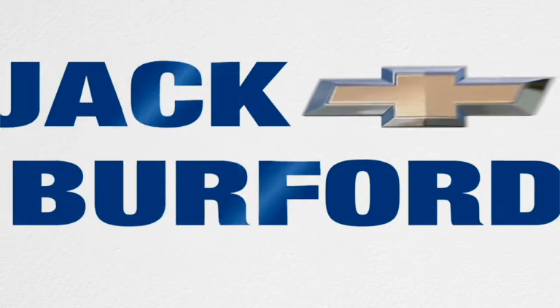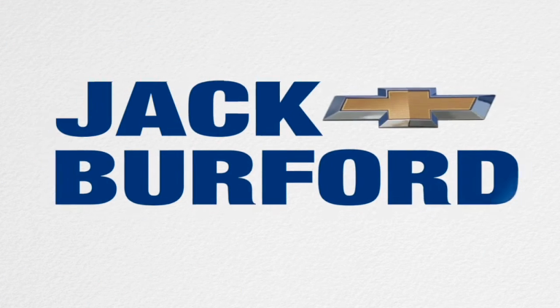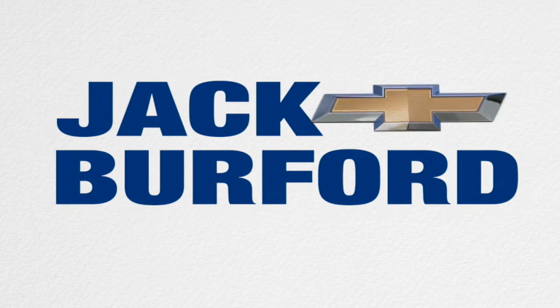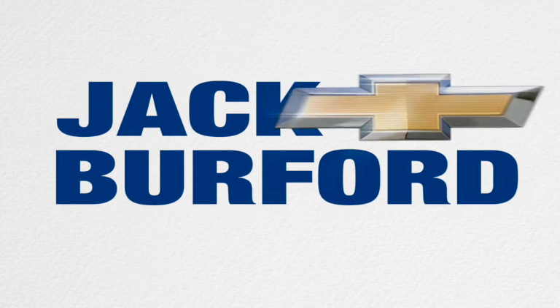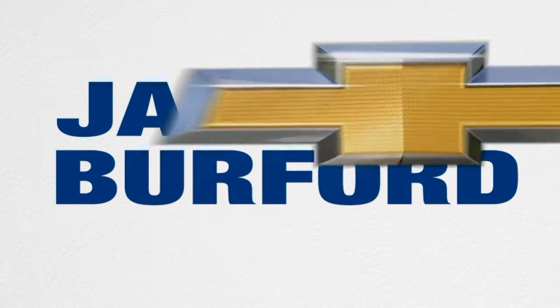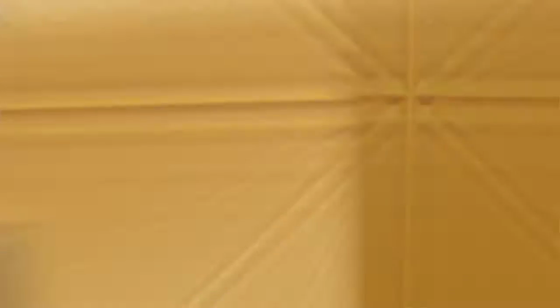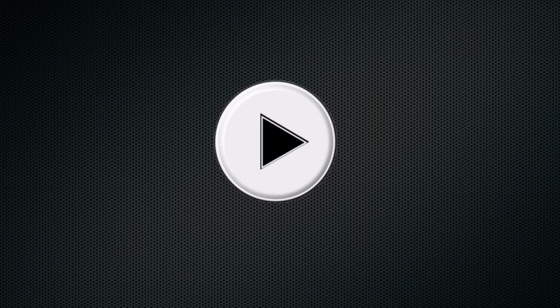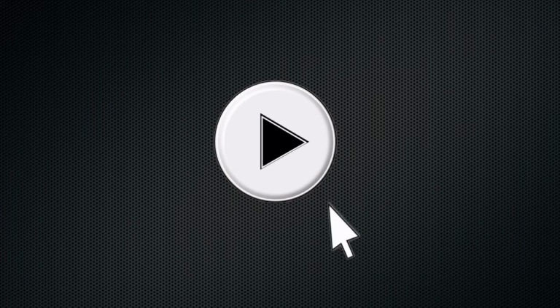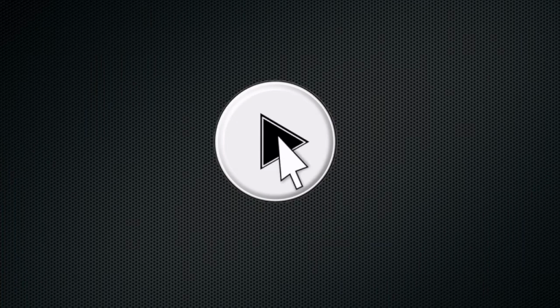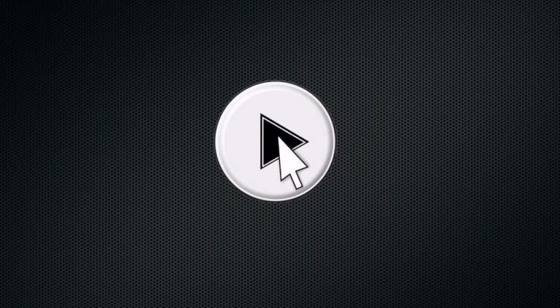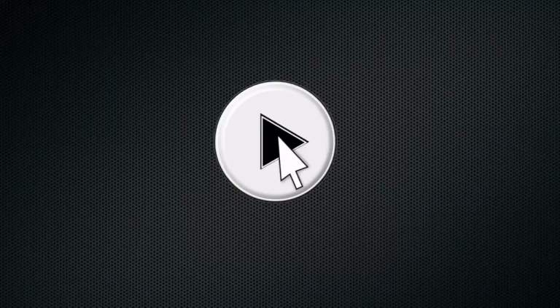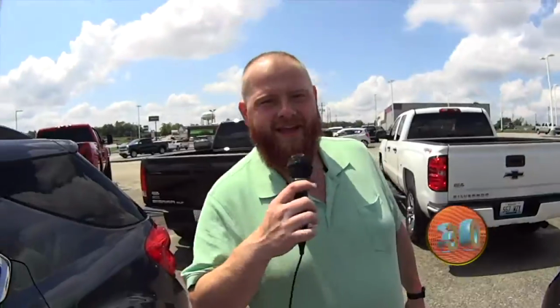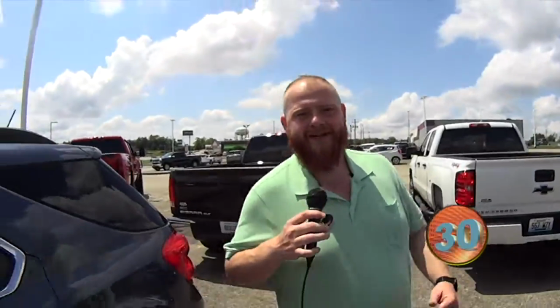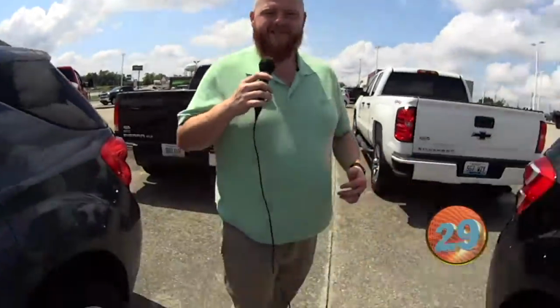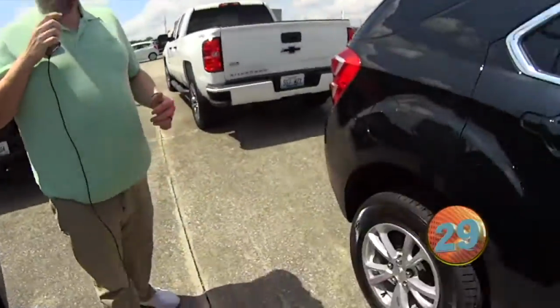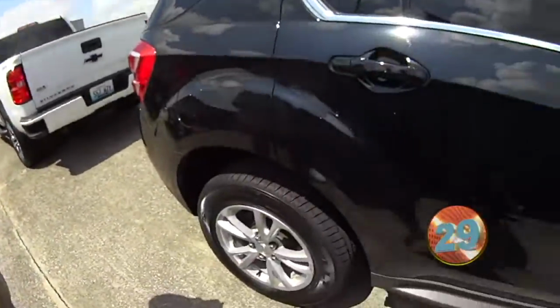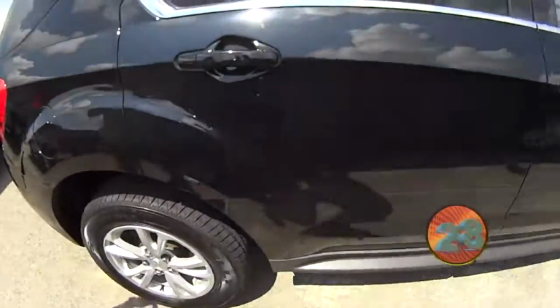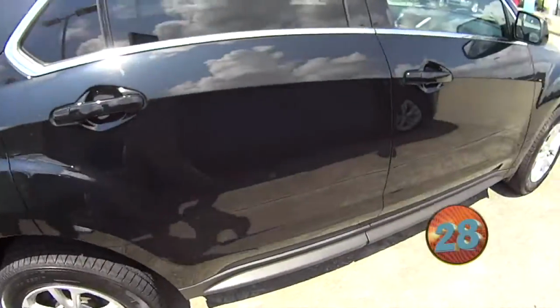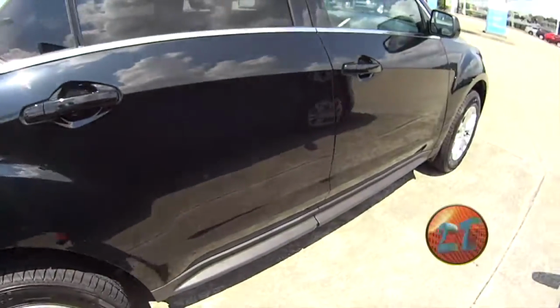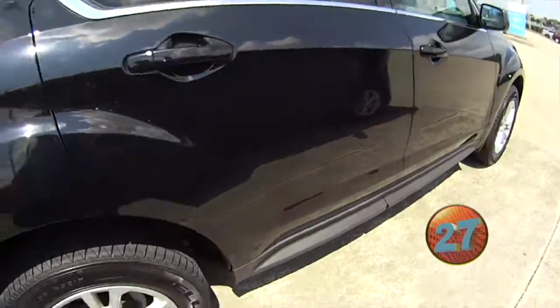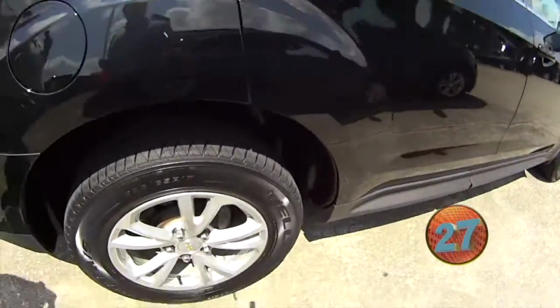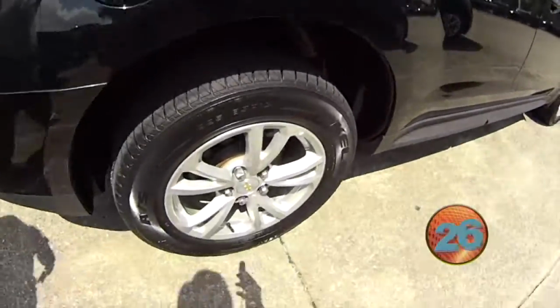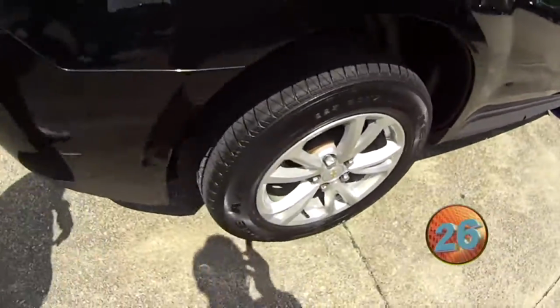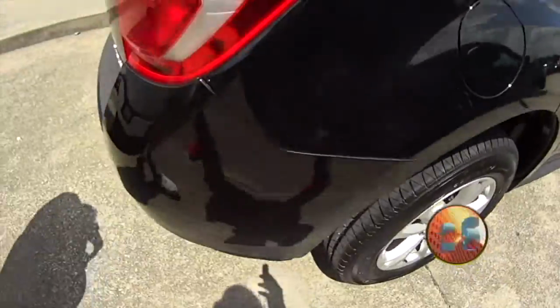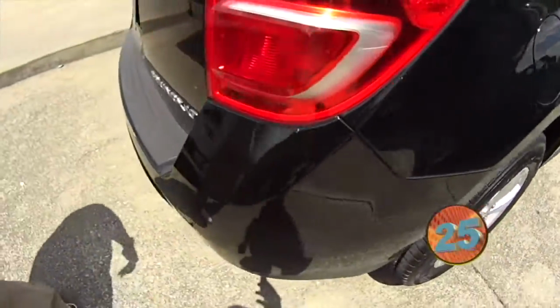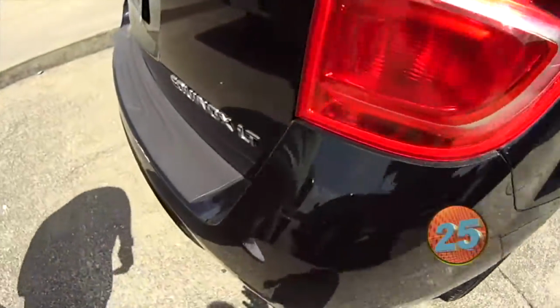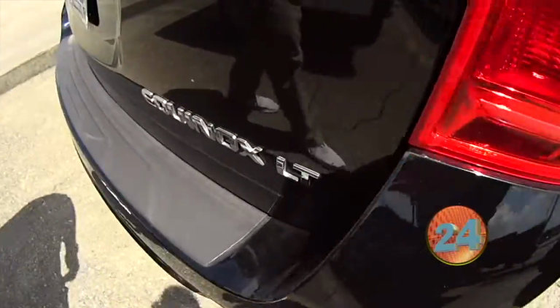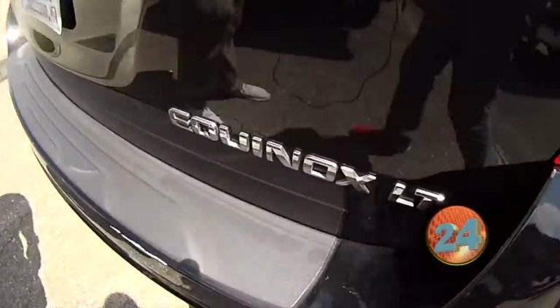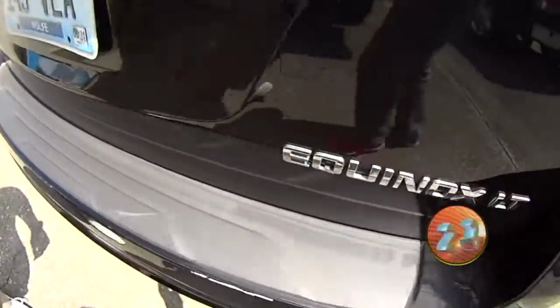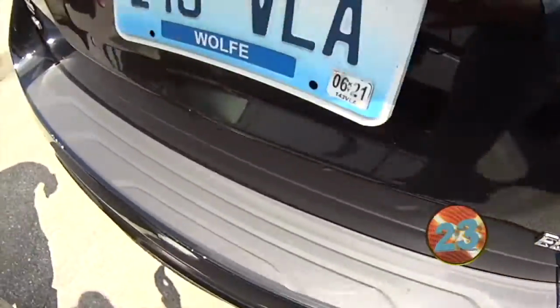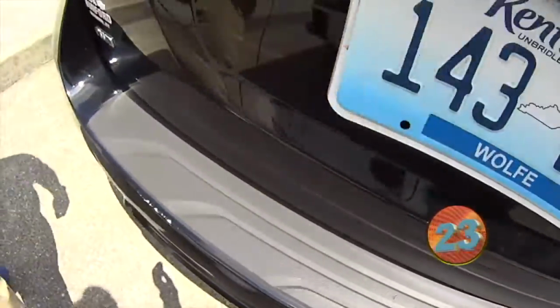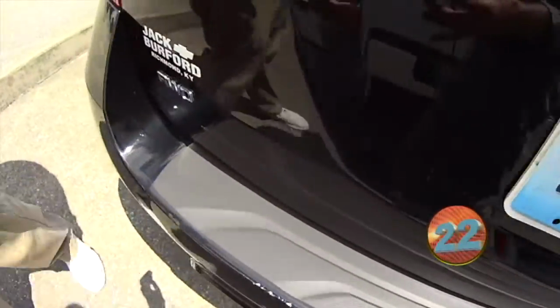Welcome to the Jack Burford Chevy 30-second walk-around. Hey everybody, it's JJ with Jack Burford Chevrolet. We're going to do a 30-second walk-around on this 2016 Chevy Equinox LT all-wheel drive.